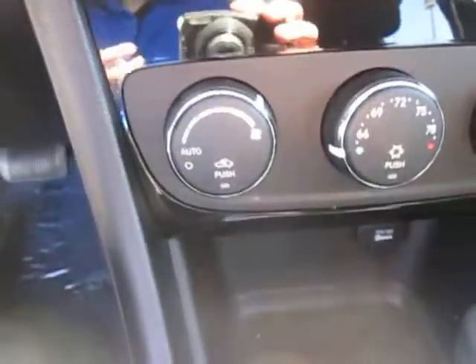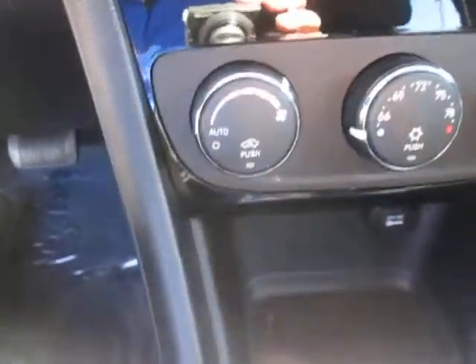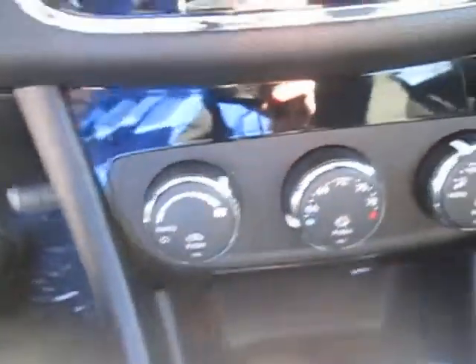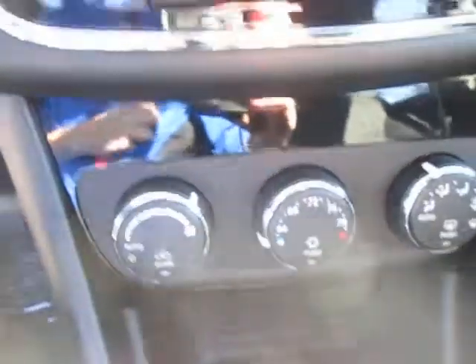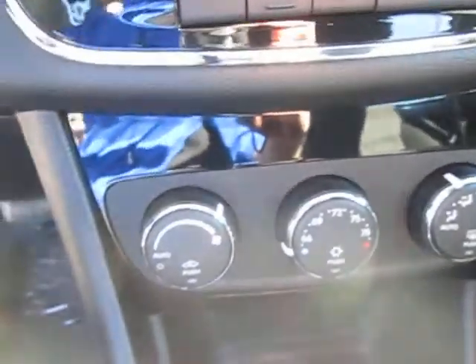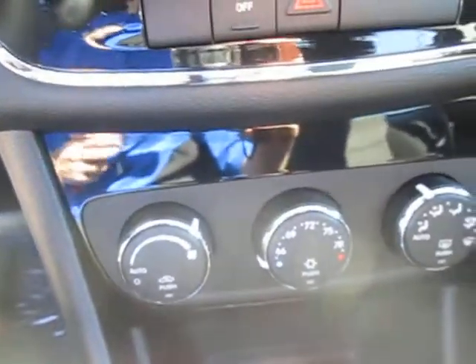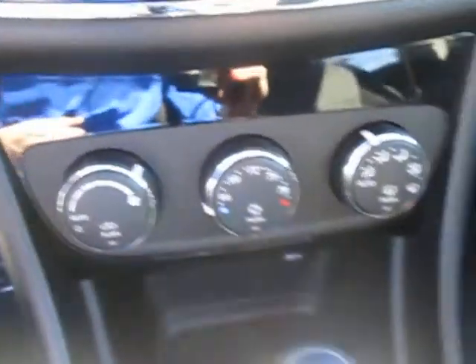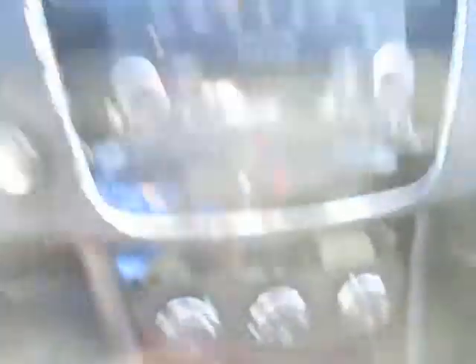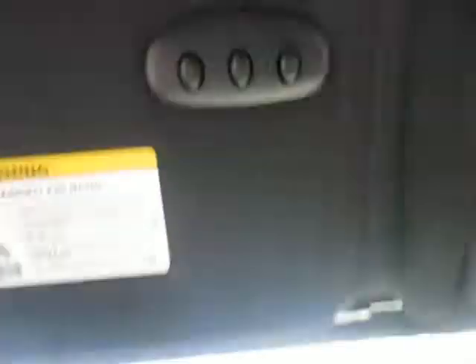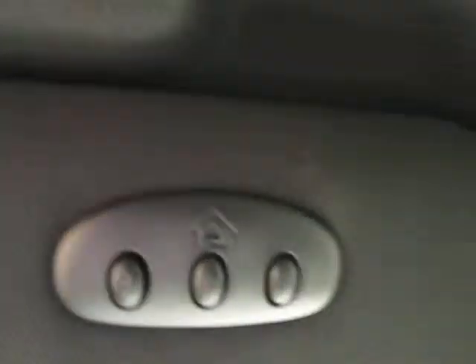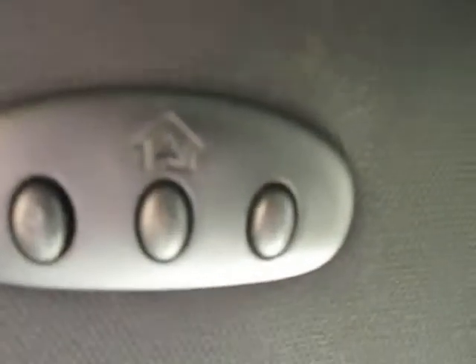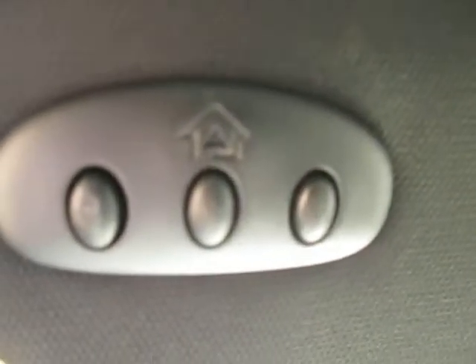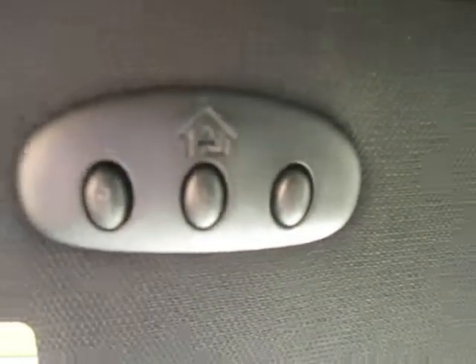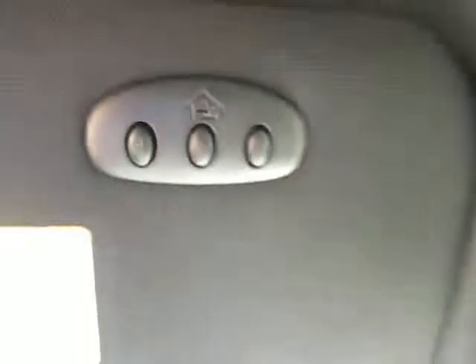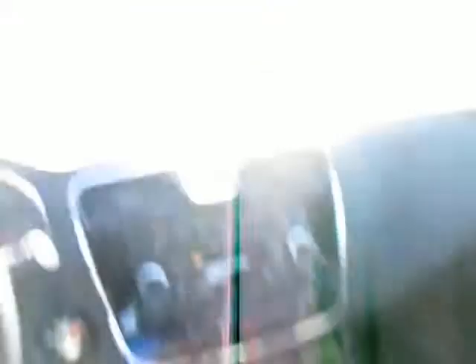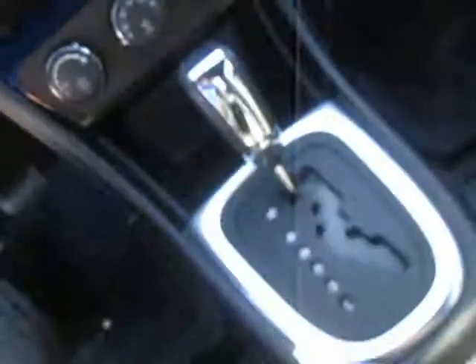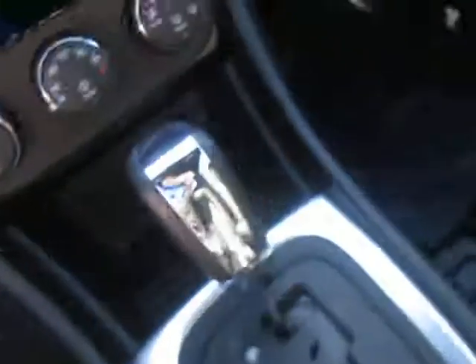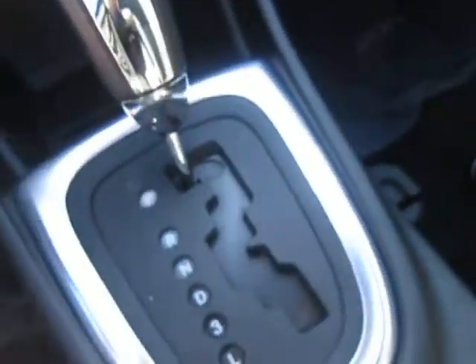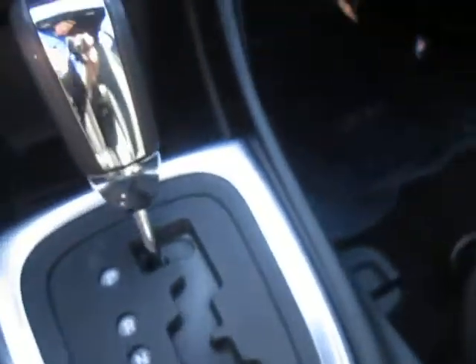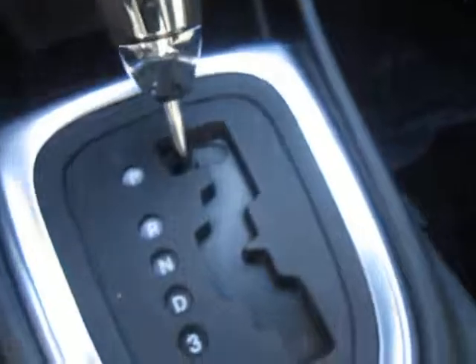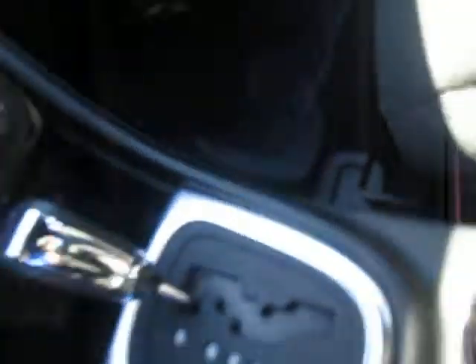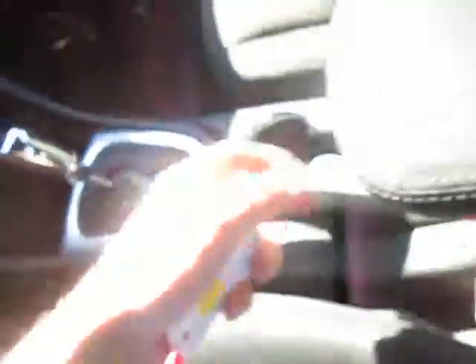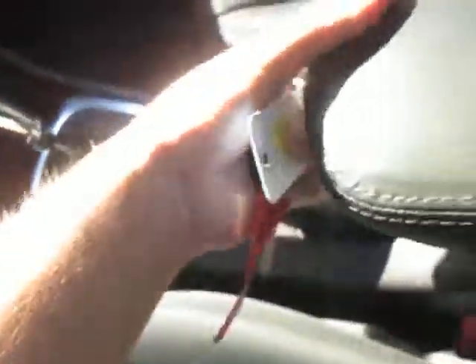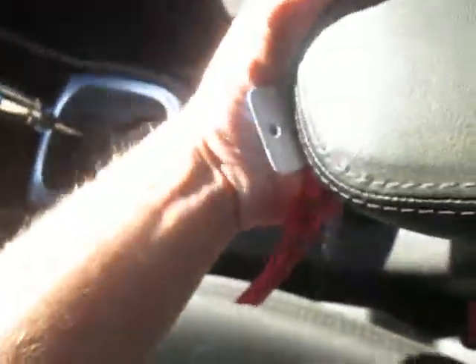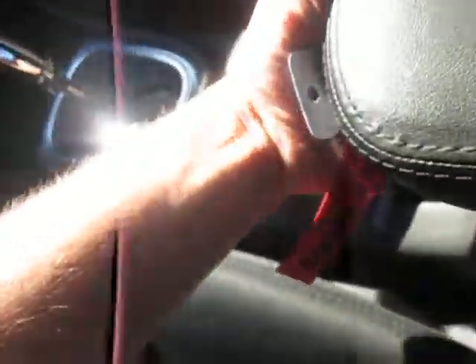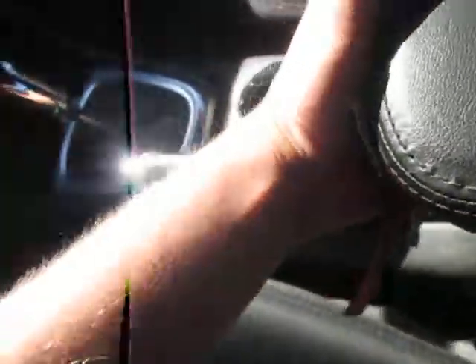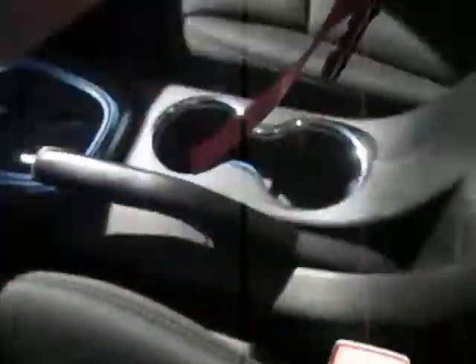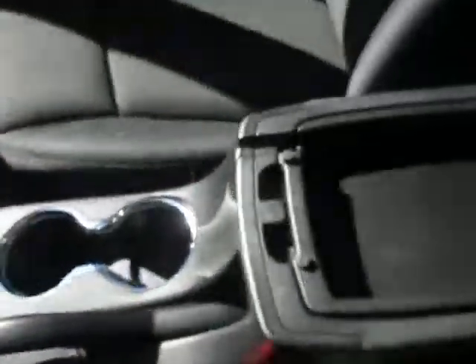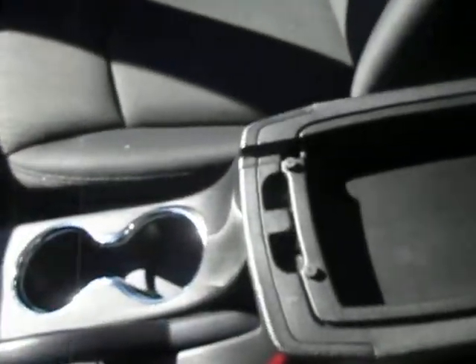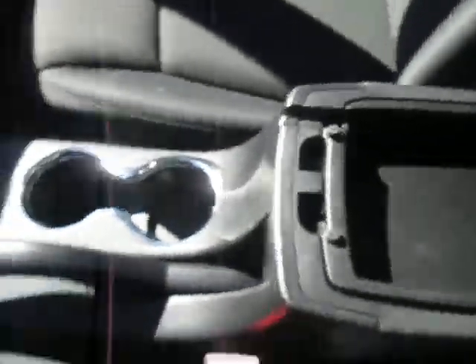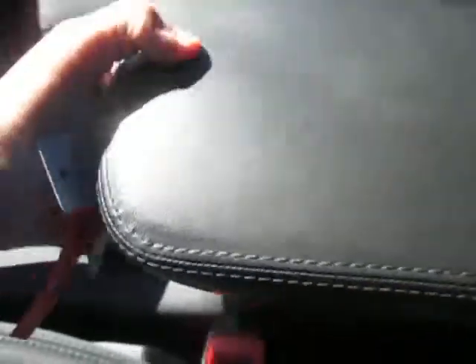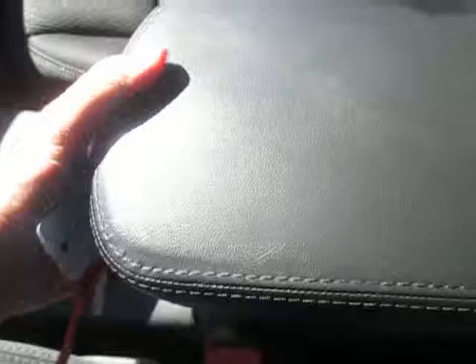Right here we got a dual AC system as well as a heating system, which is really nice especially for those cold winter days coming up. Right here we got our remote buttons for a garage opener, which is great. Just got your standard paddle shift or slap shift, and a small little cubby right there.